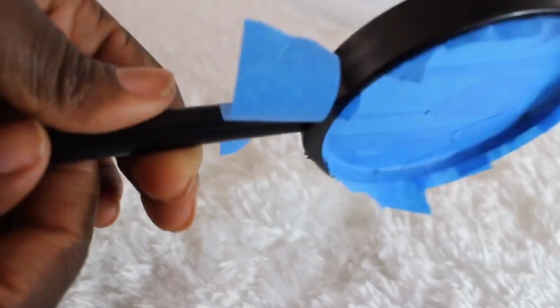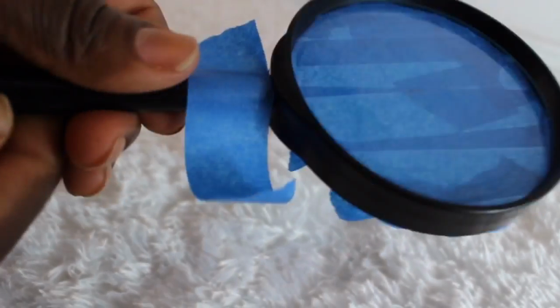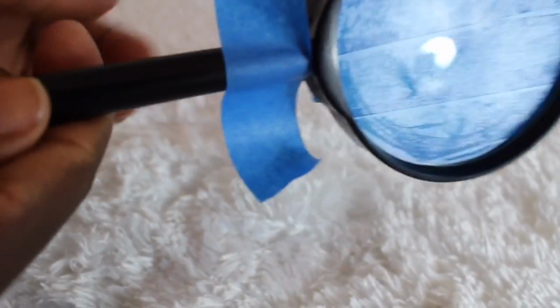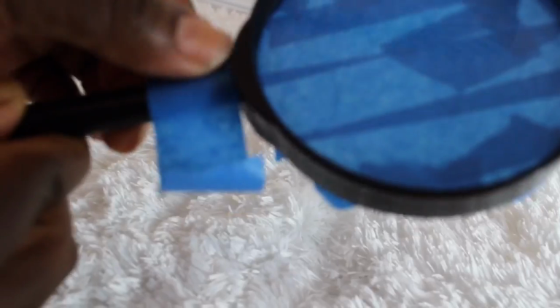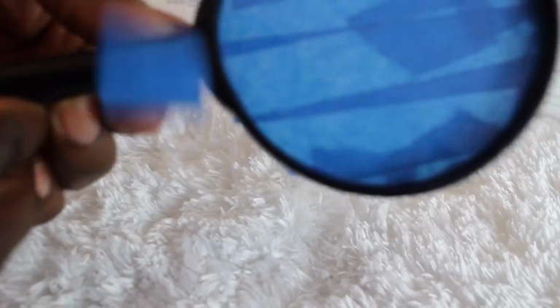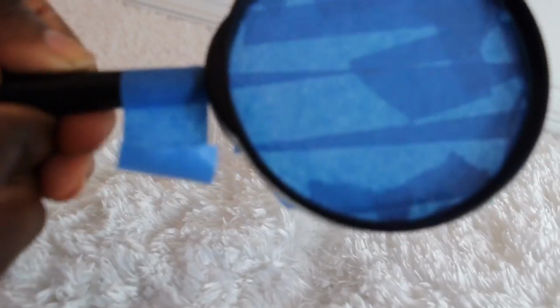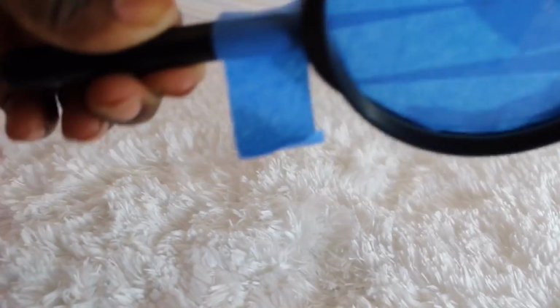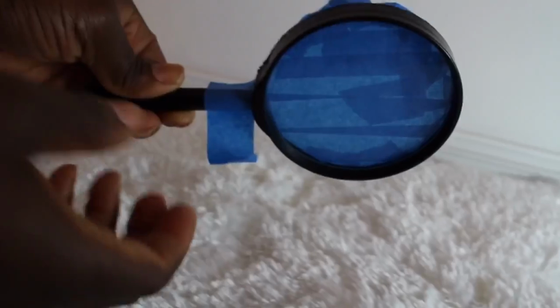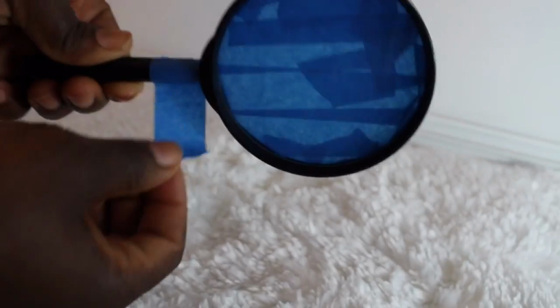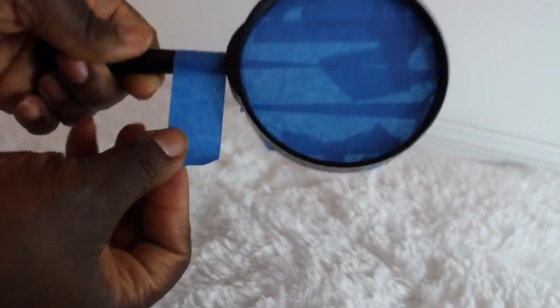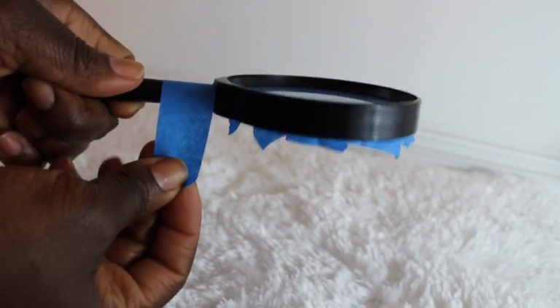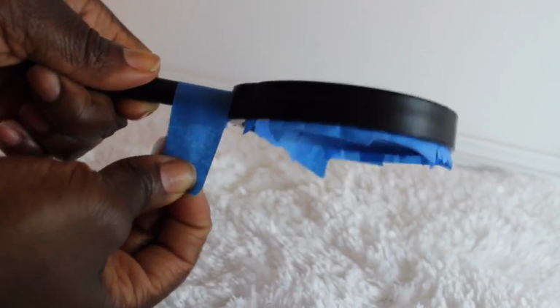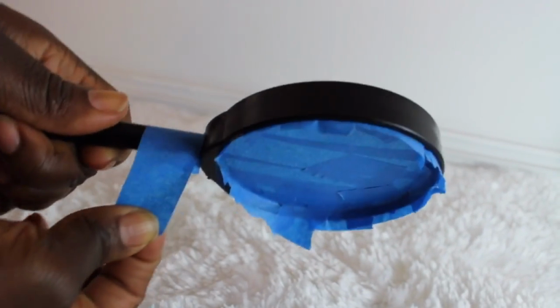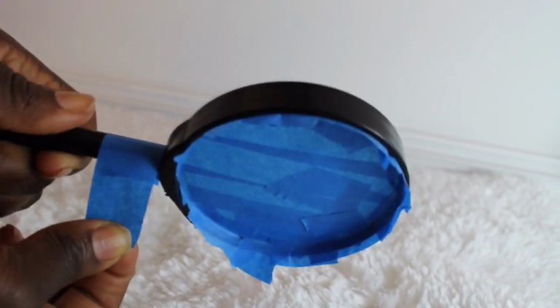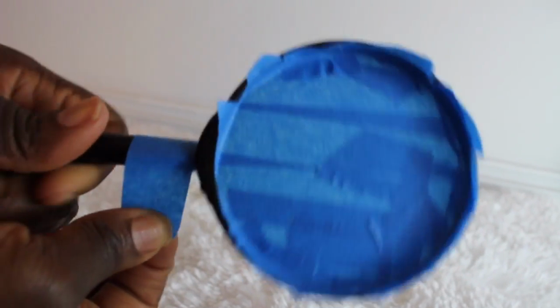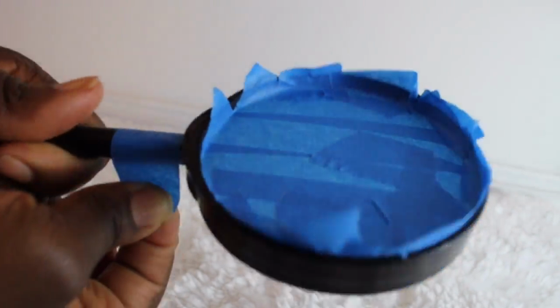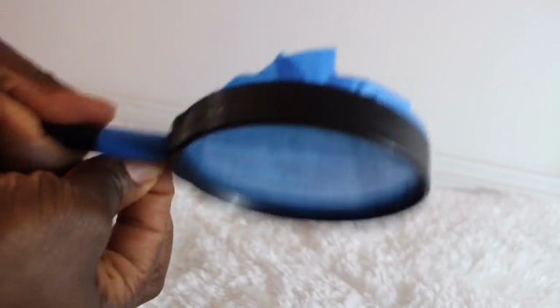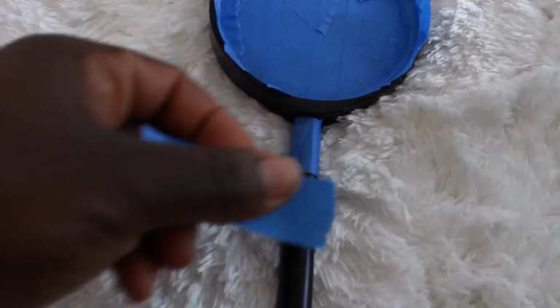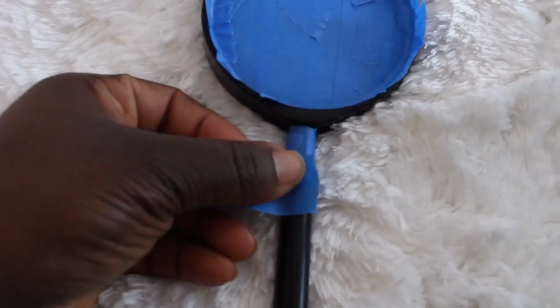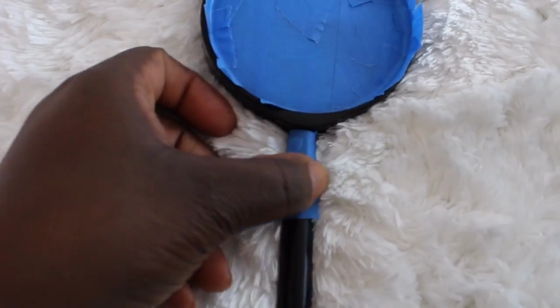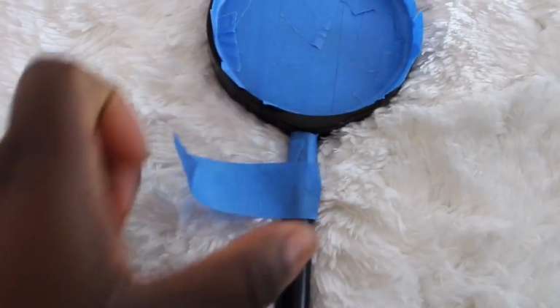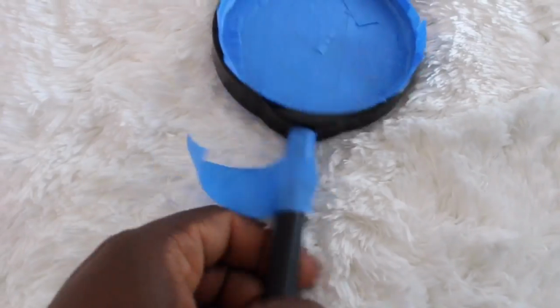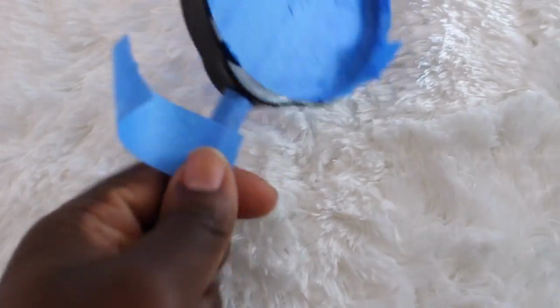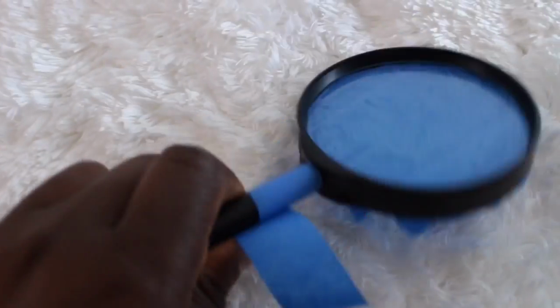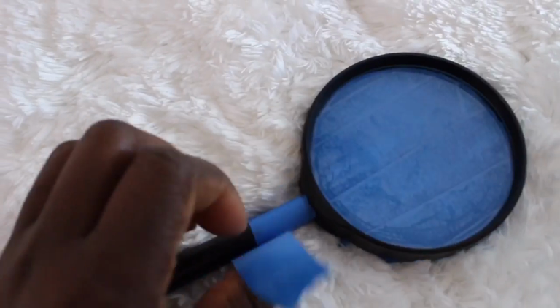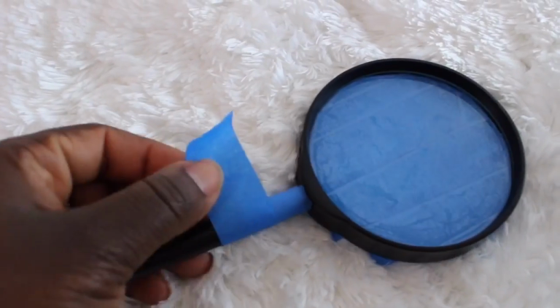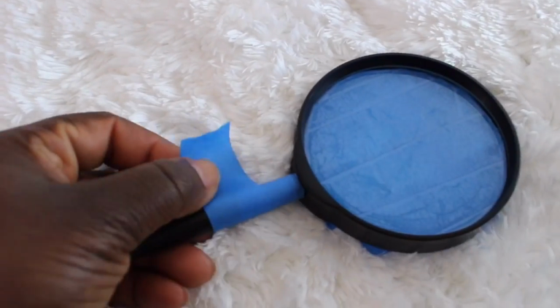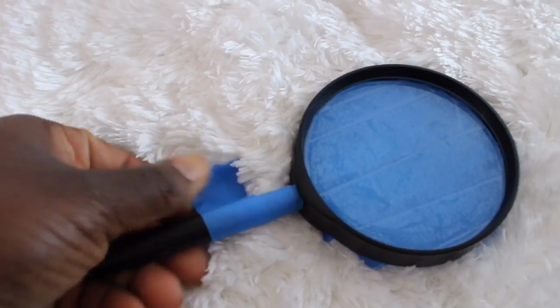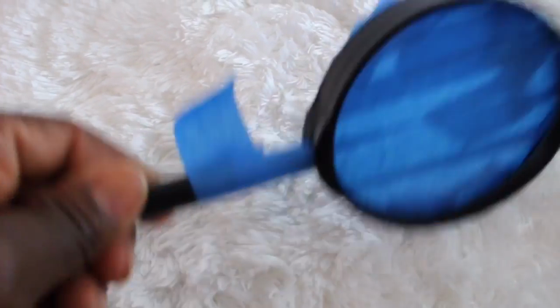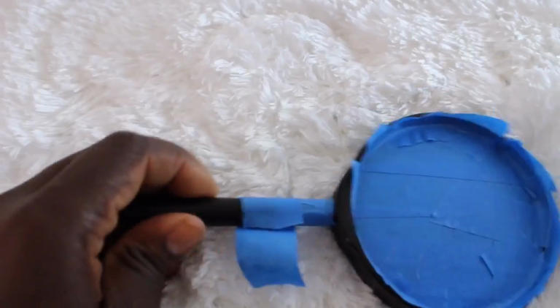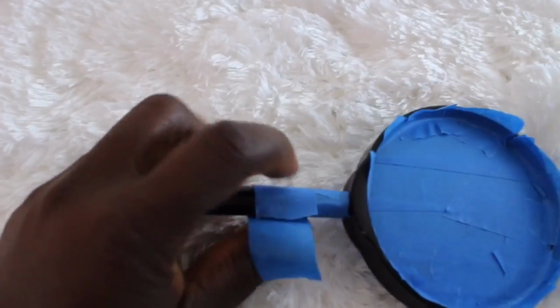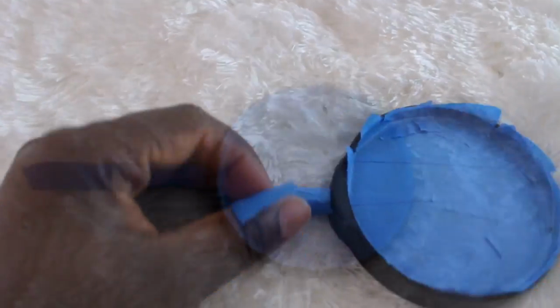Next I am applying my painter's tape on the handle — again we don't want the paint to get on the handle. So I am just going to go ahead and wrap that around the handle of this magnifying glass.